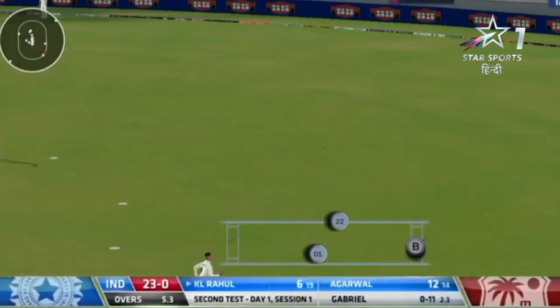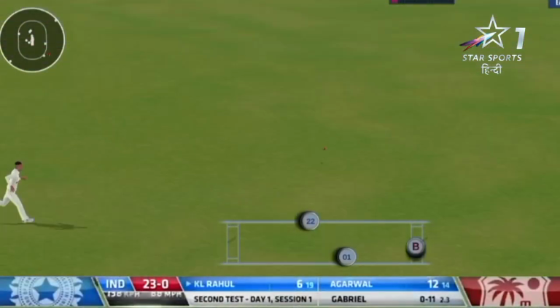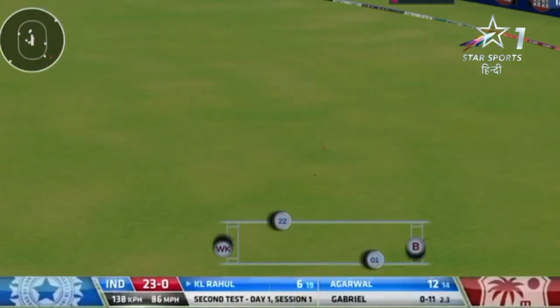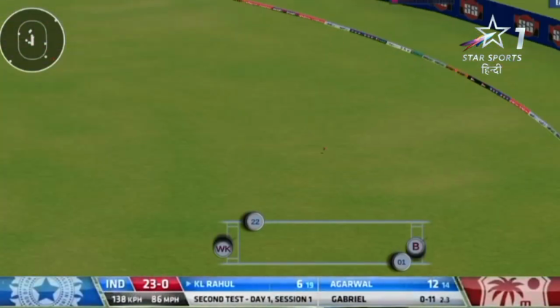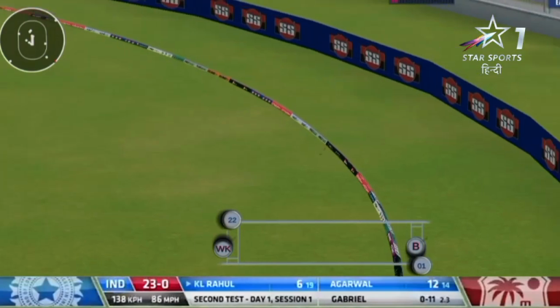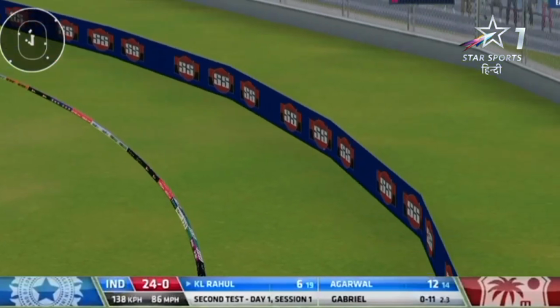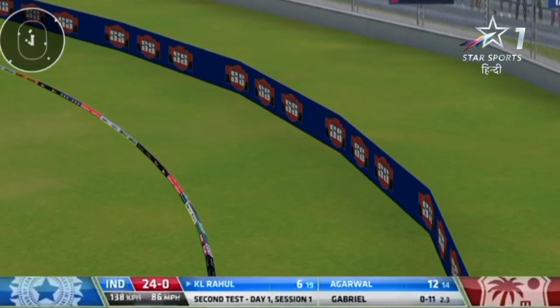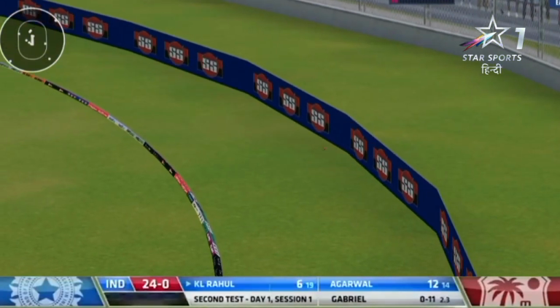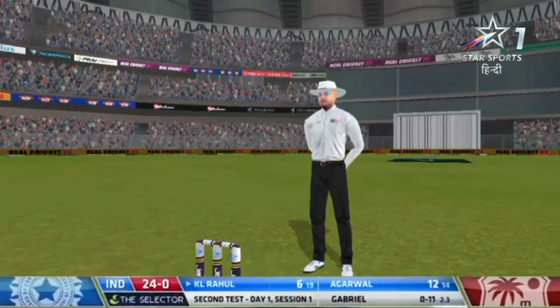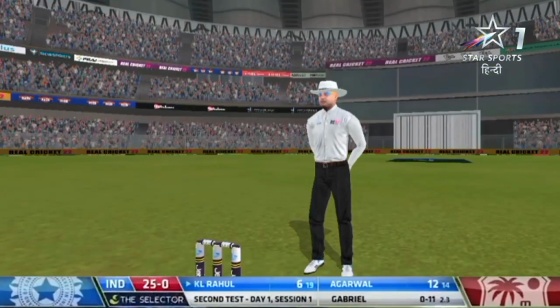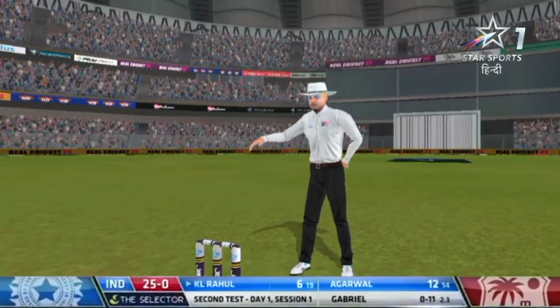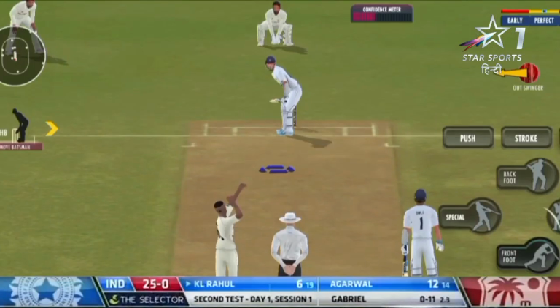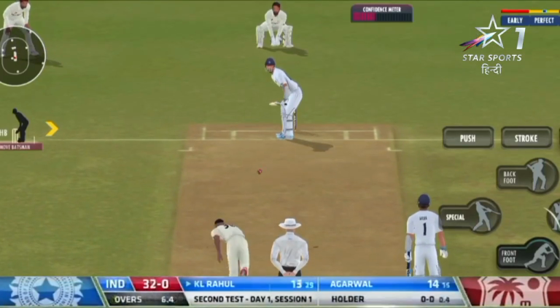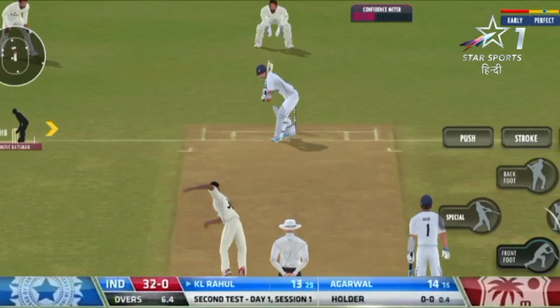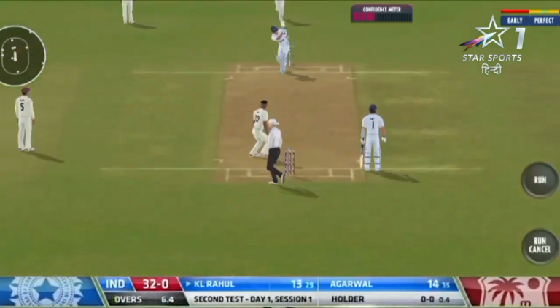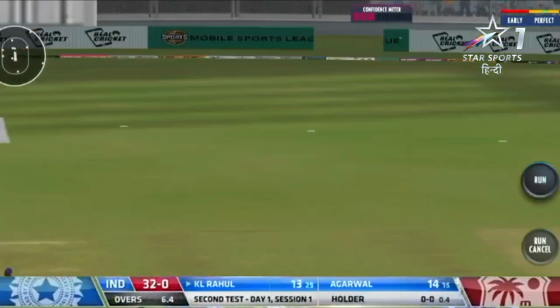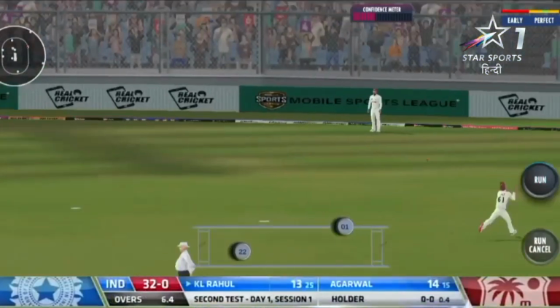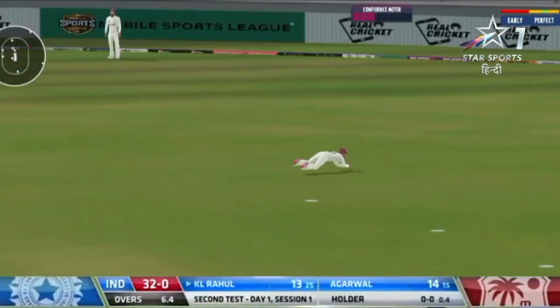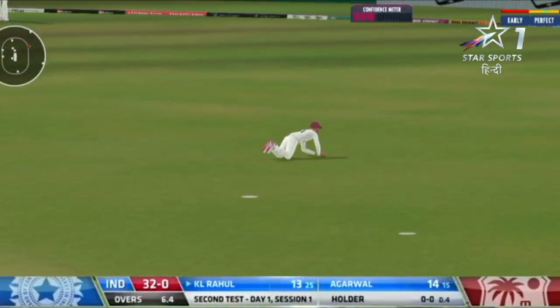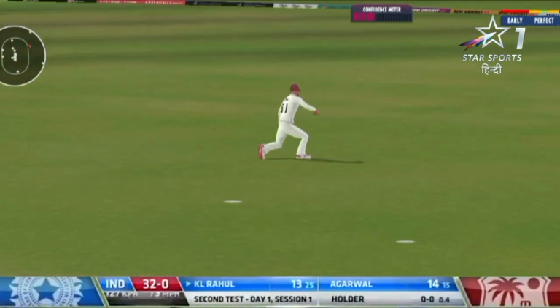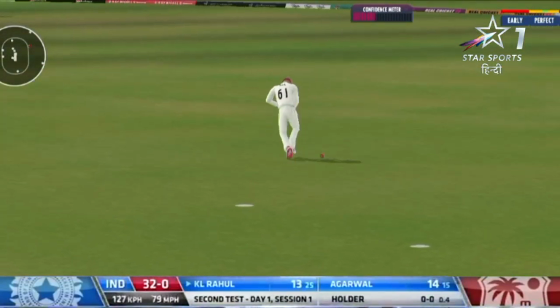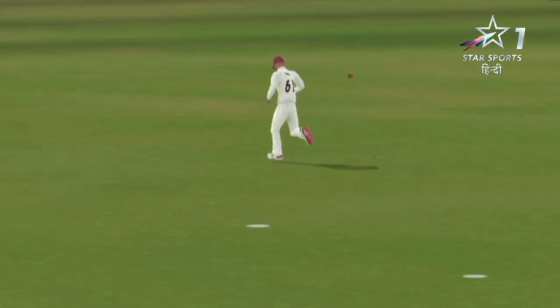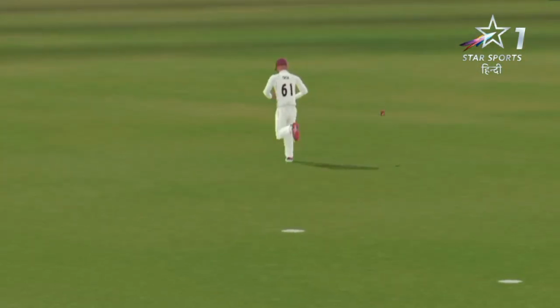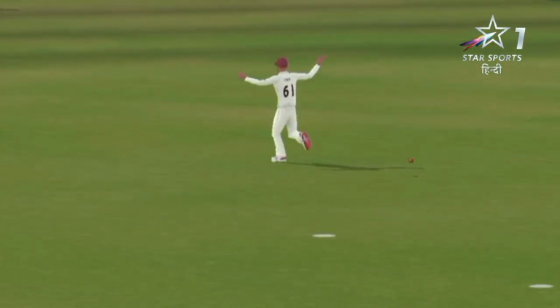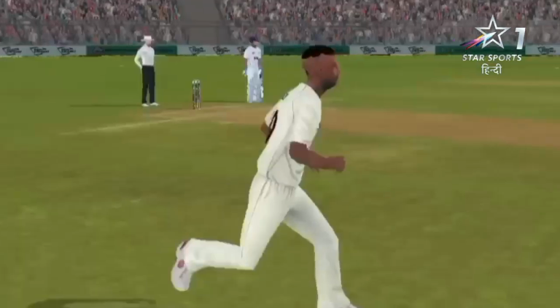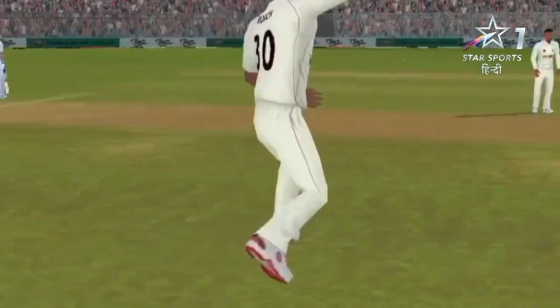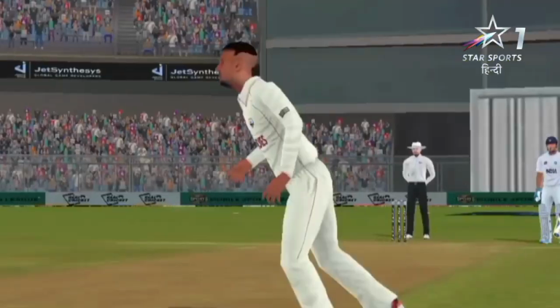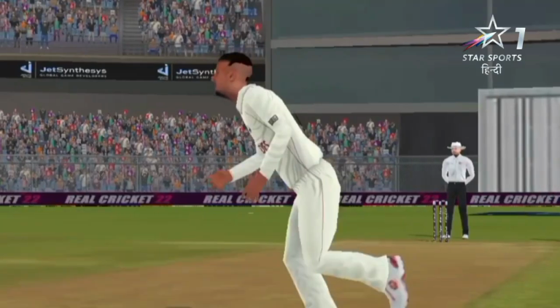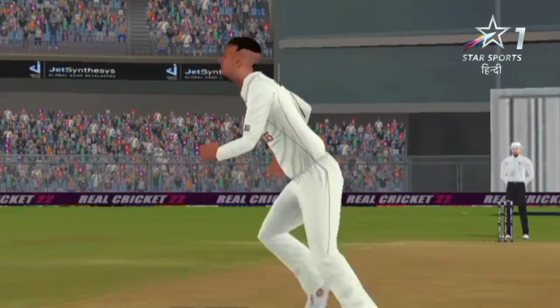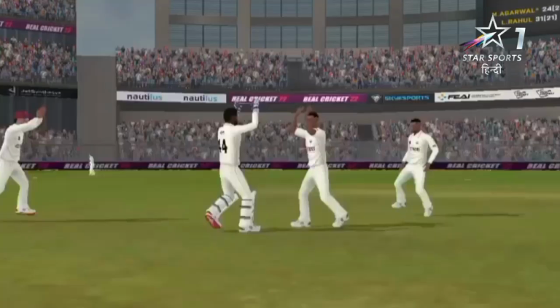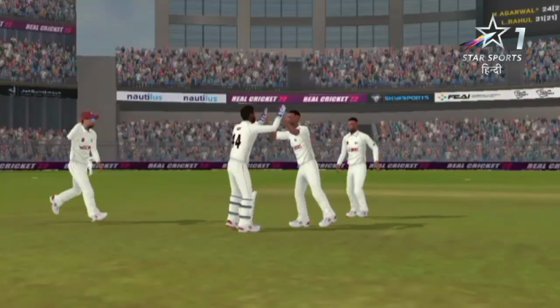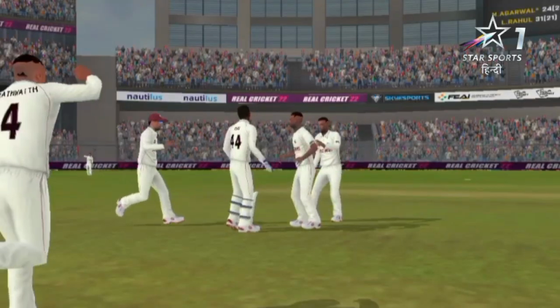Nice shot, and that'll go for a boundary. That should go for a boundary — he's got enough on it. But he's gone, straight into the hands — caught!